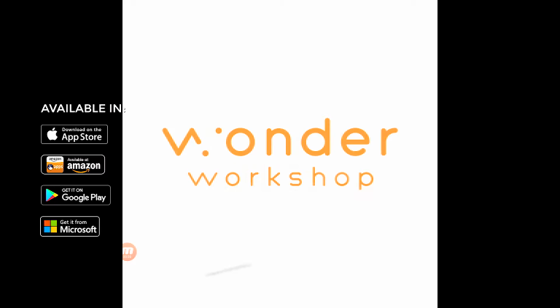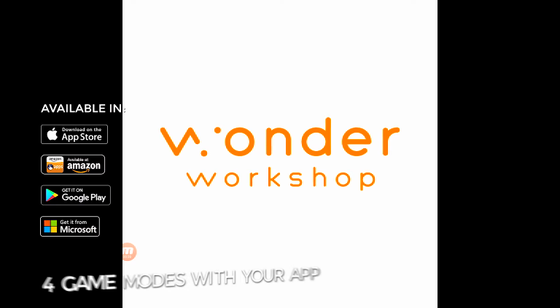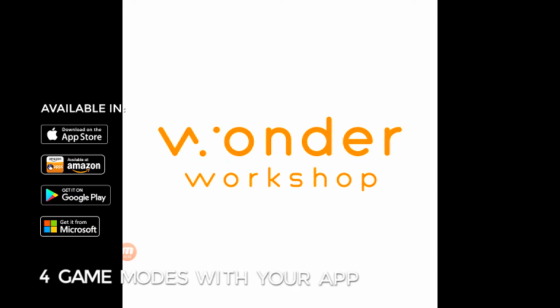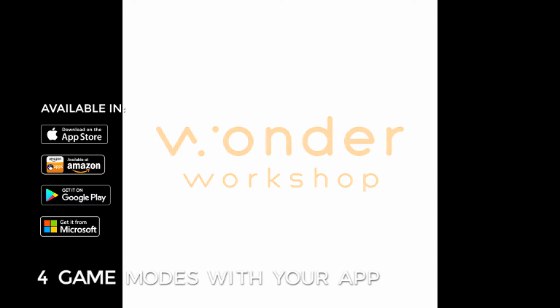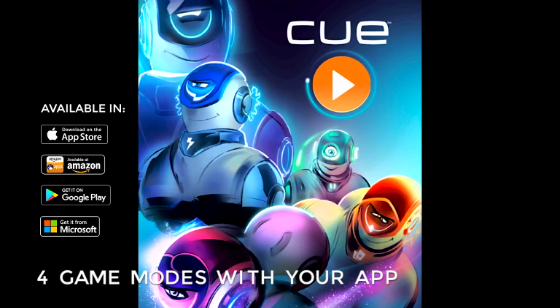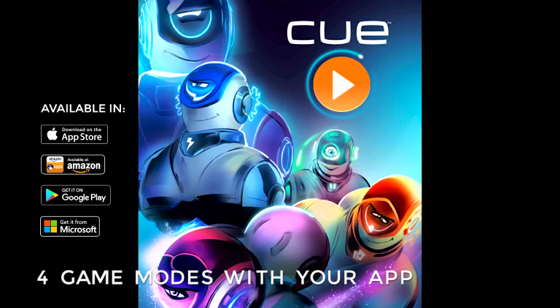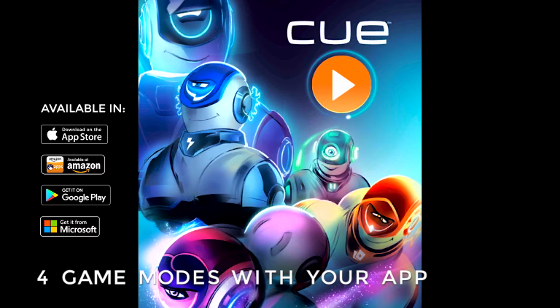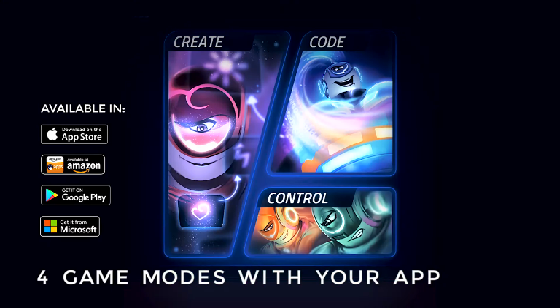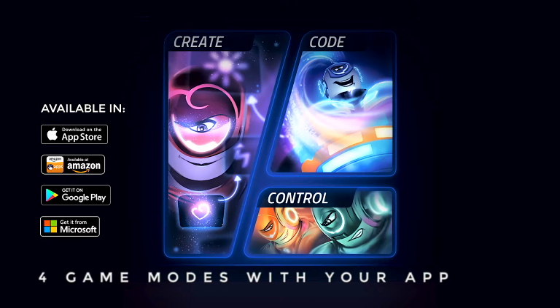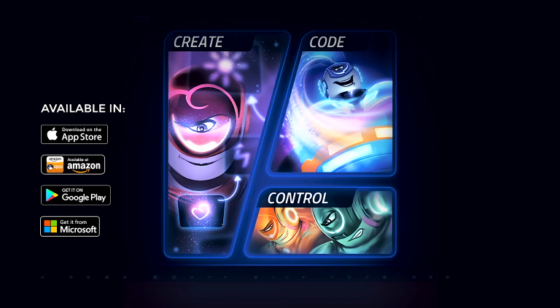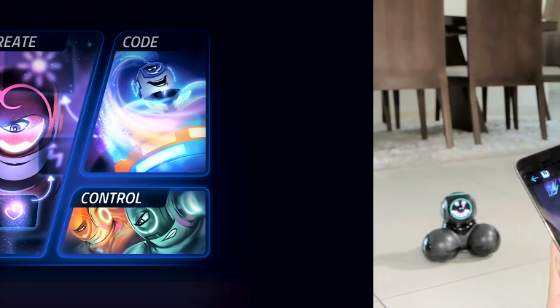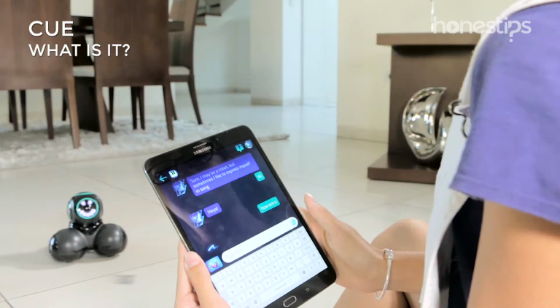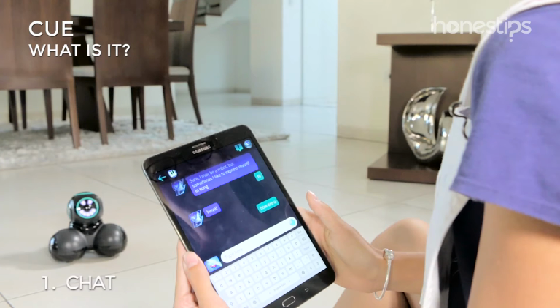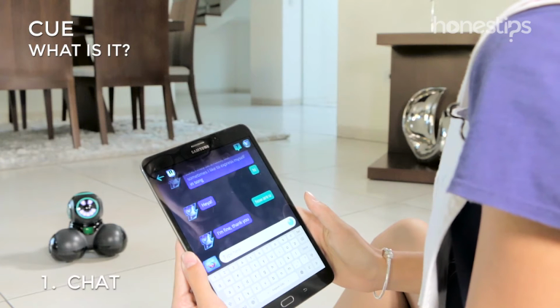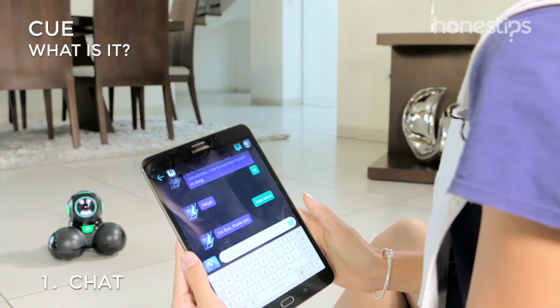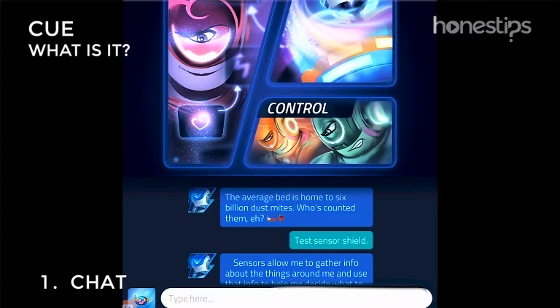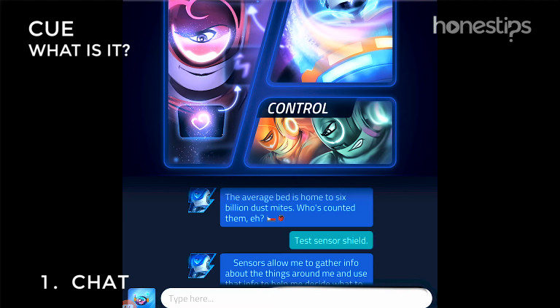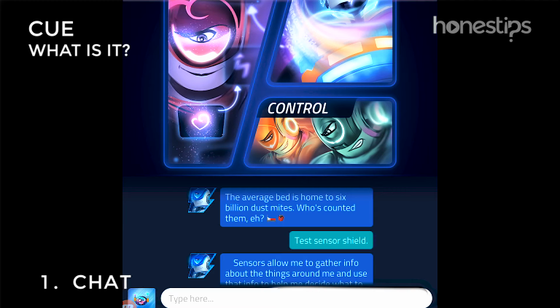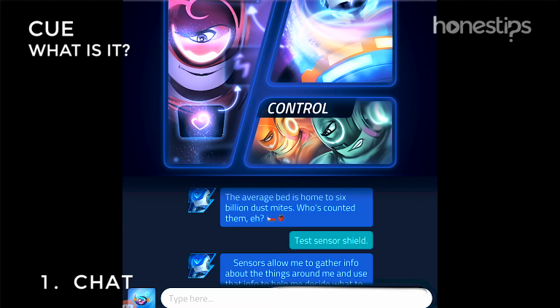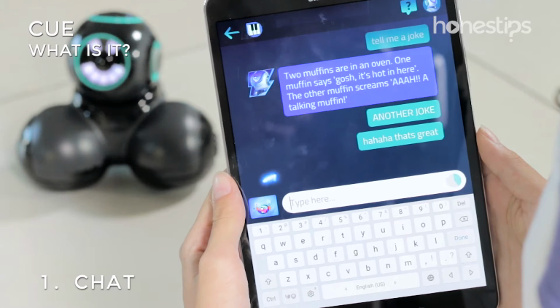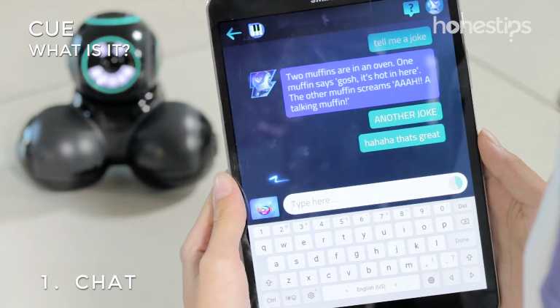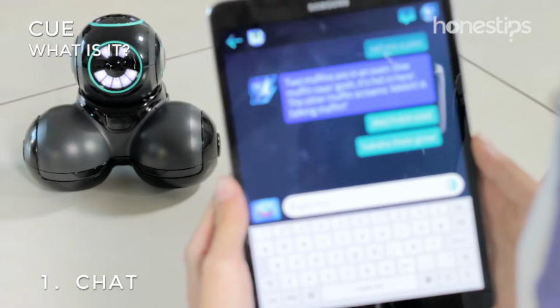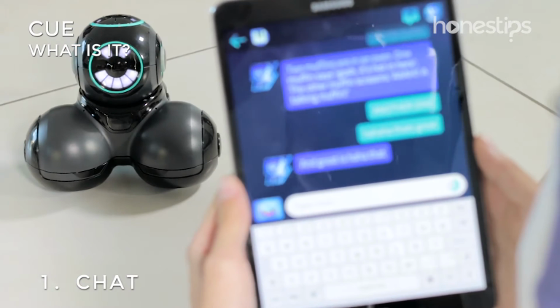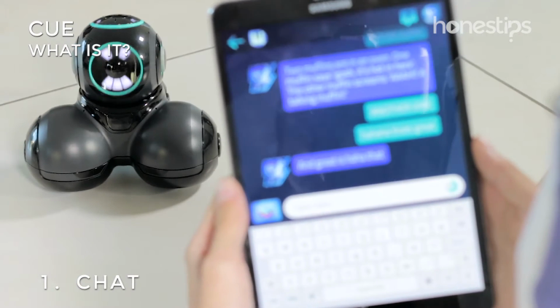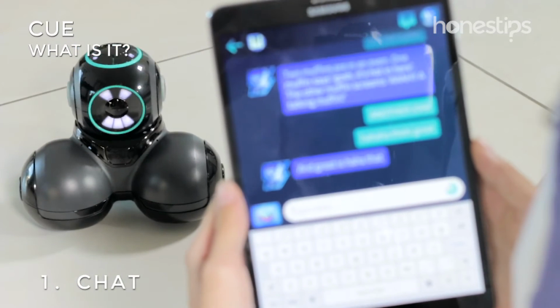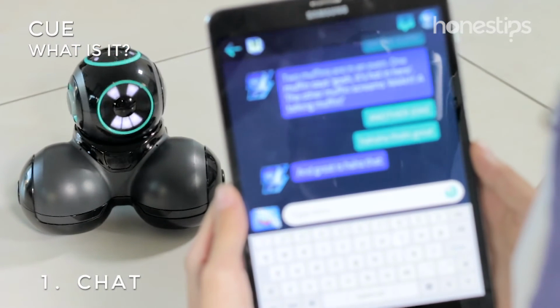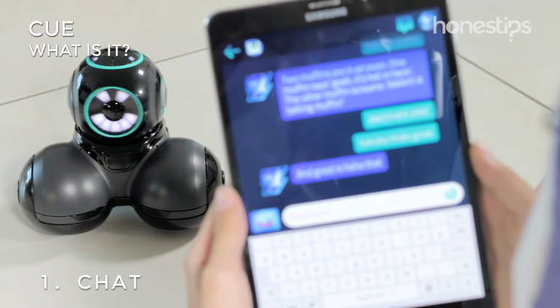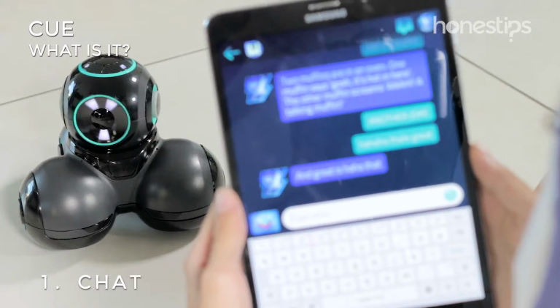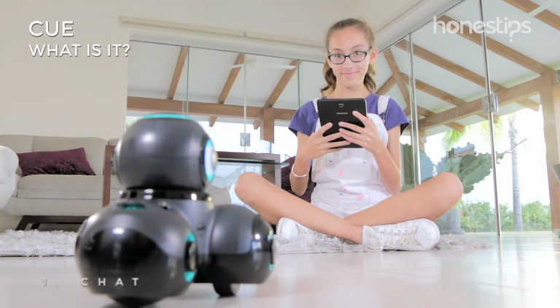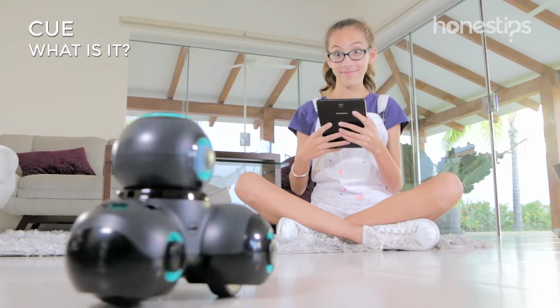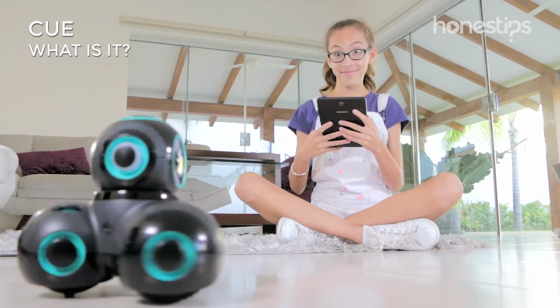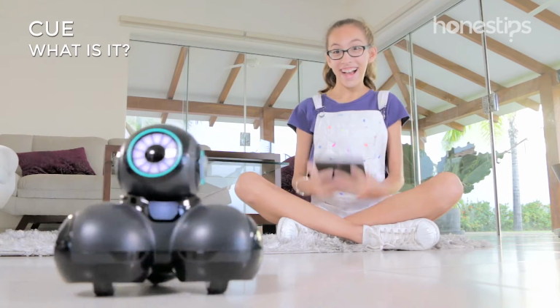With the Q by Wonder Workshop app, you have four game modes. Chat with Q and have a talk with any of its four avatars. Each avatar gives Q a defined personality with quick, unpredictable answers.